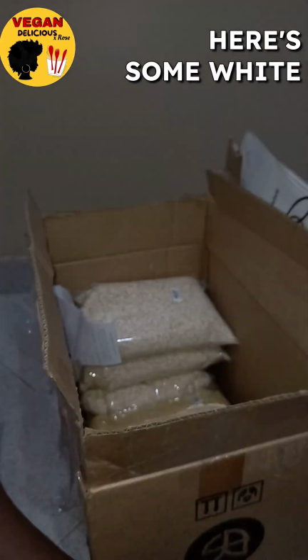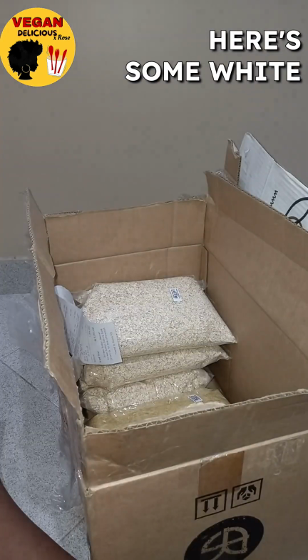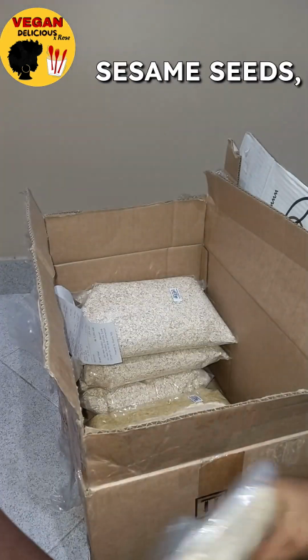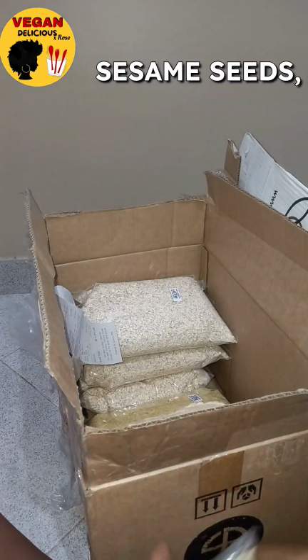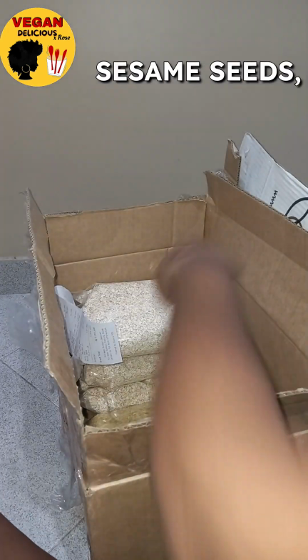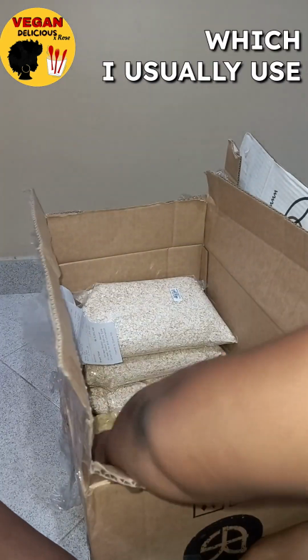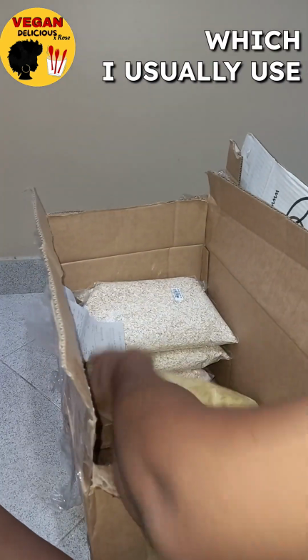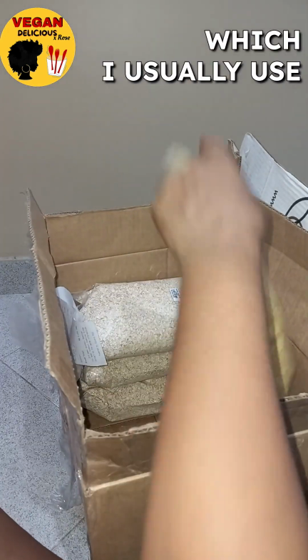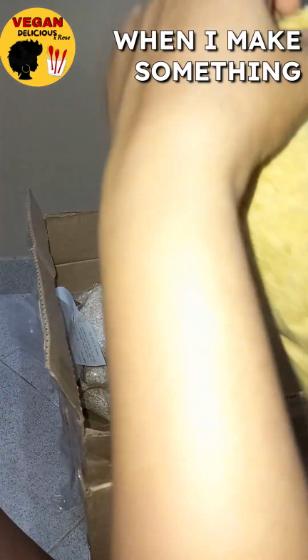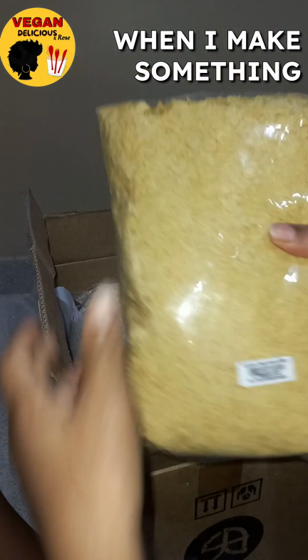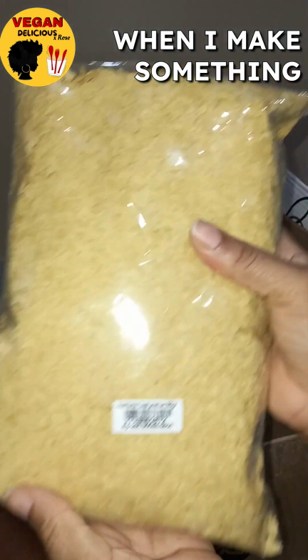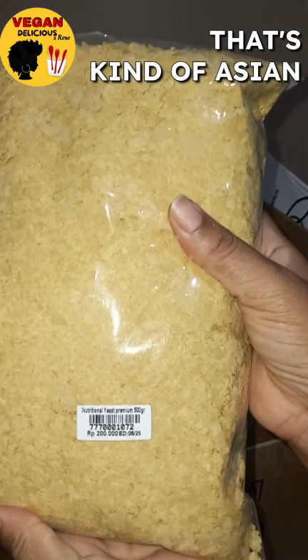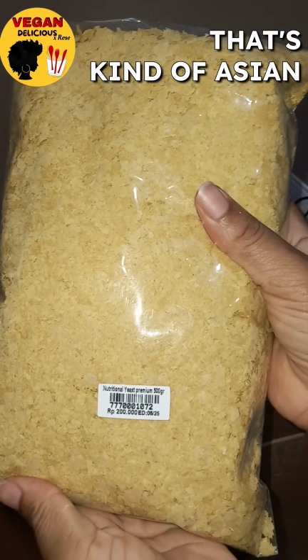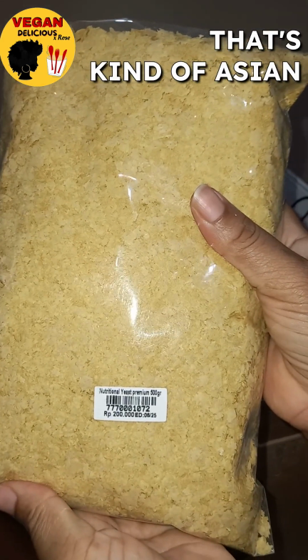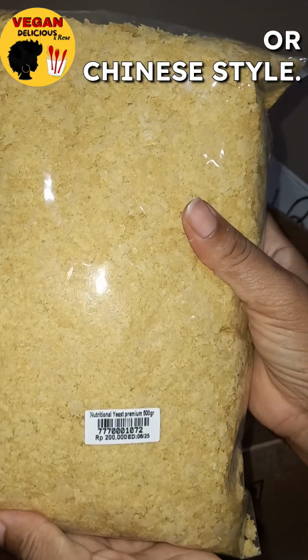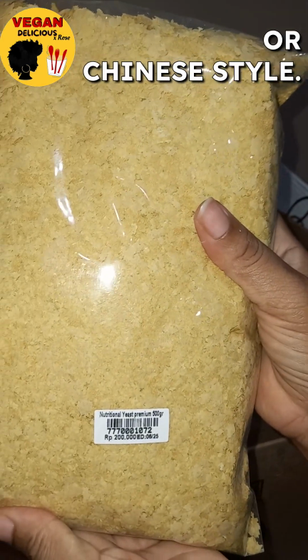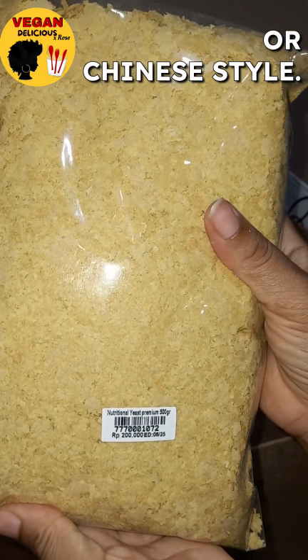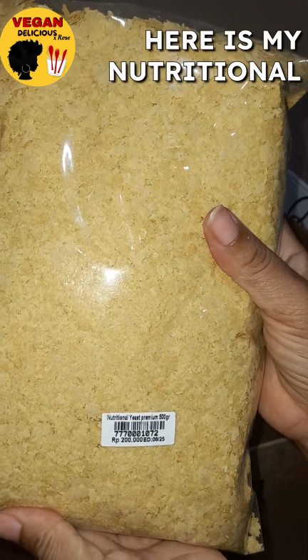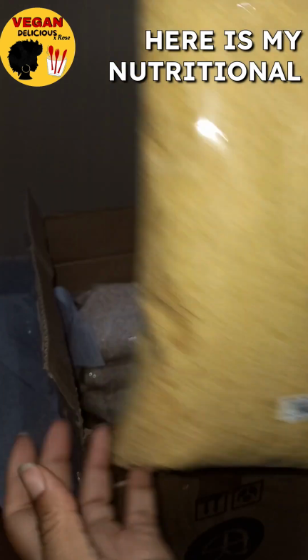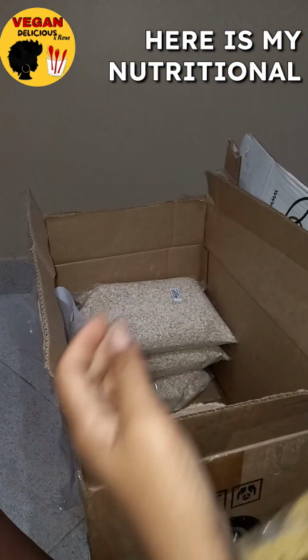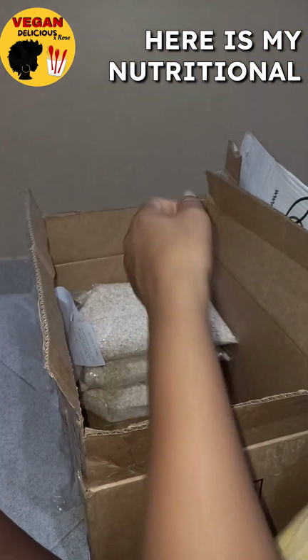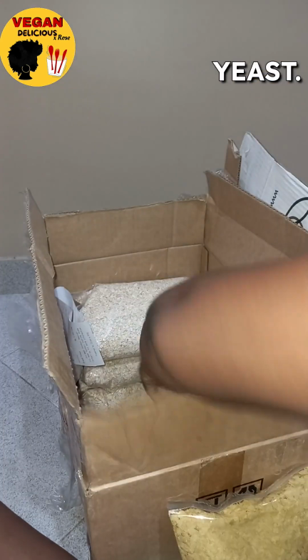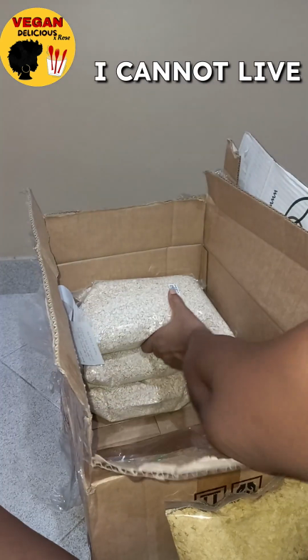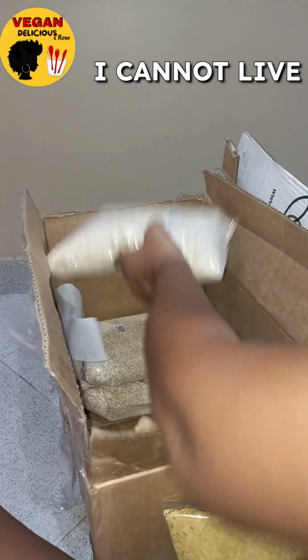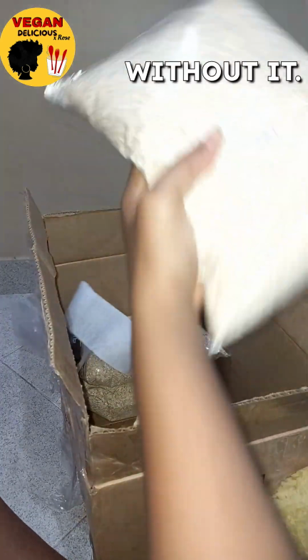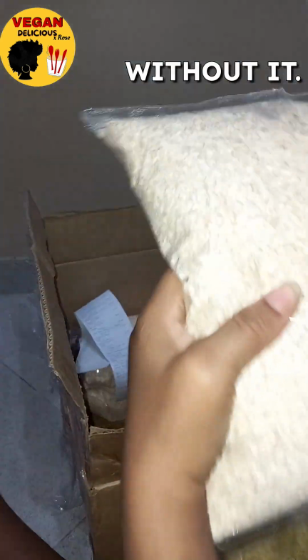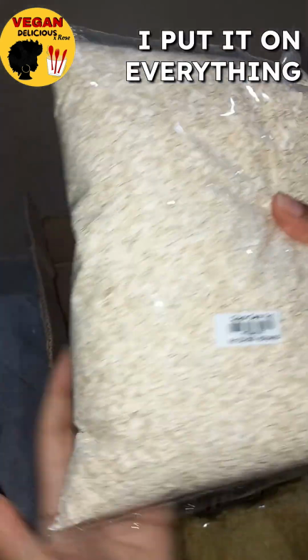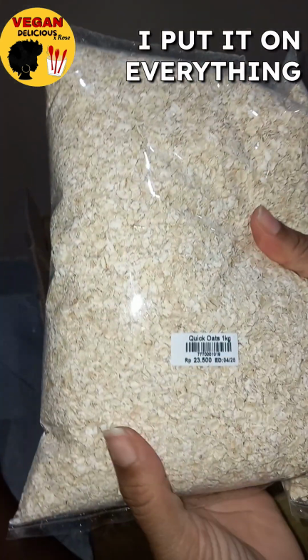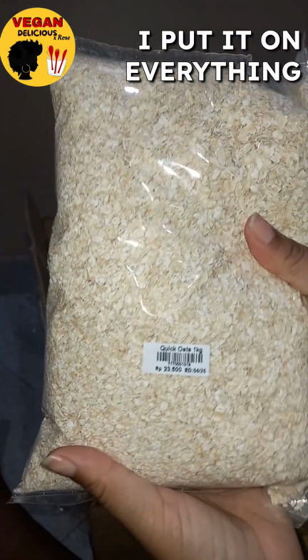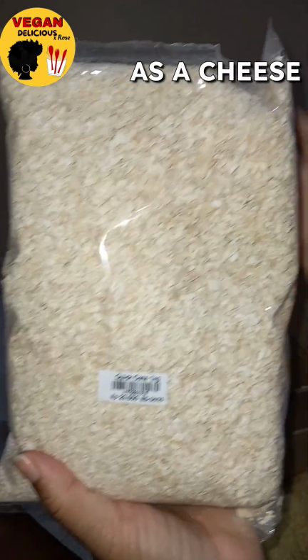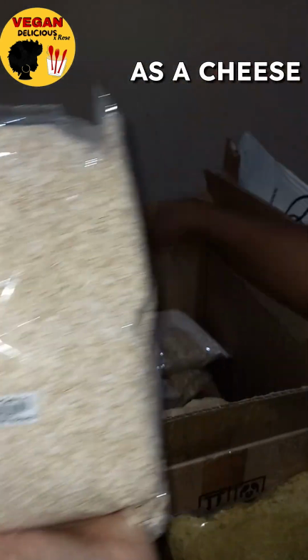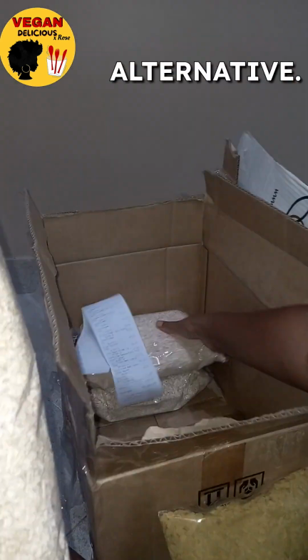Here's some white sesame seeds, which I usually use when I make something that's Asian or Chinese style. Here is my nutritional yeast. I cannot live without it — I put it on everything as a cheese alternative.